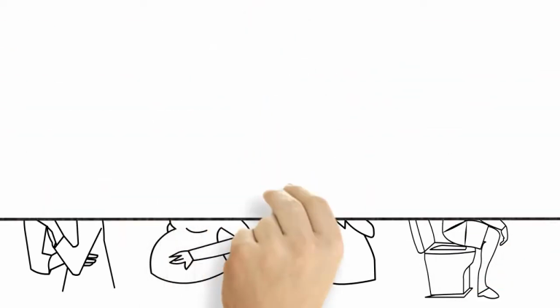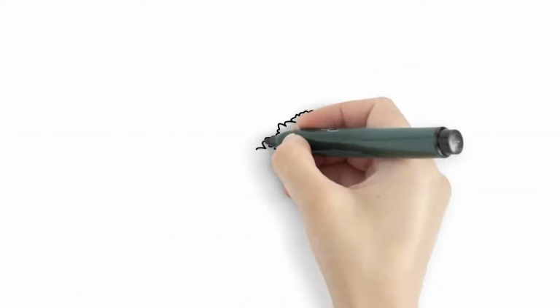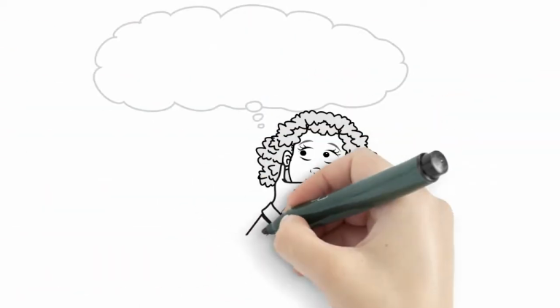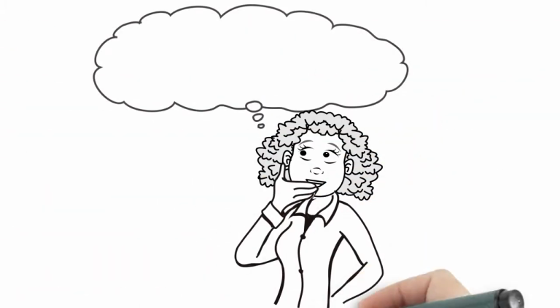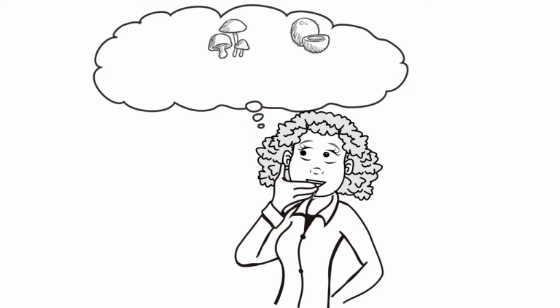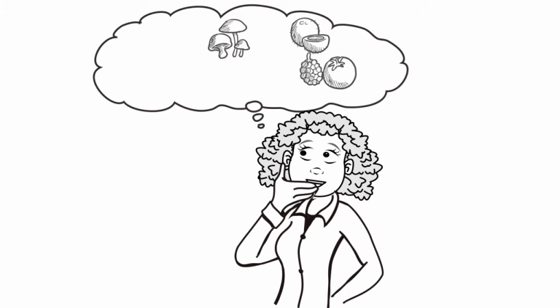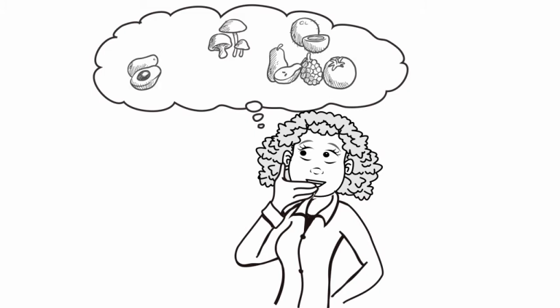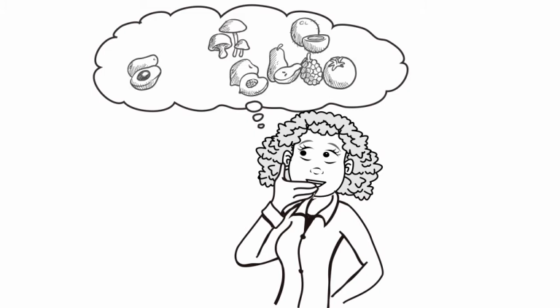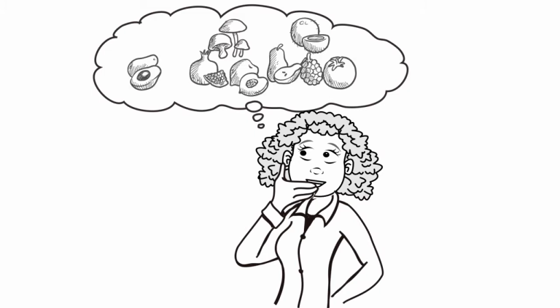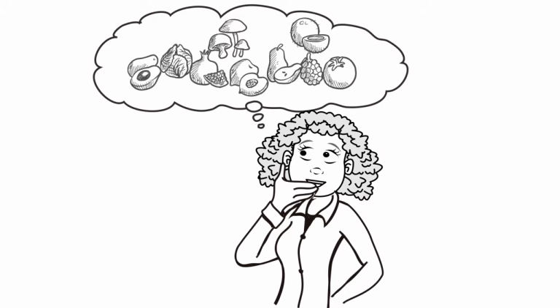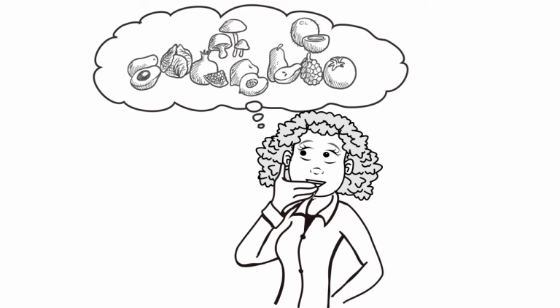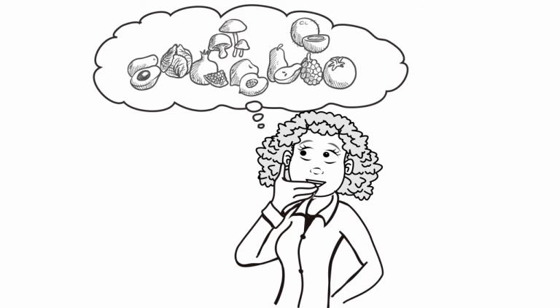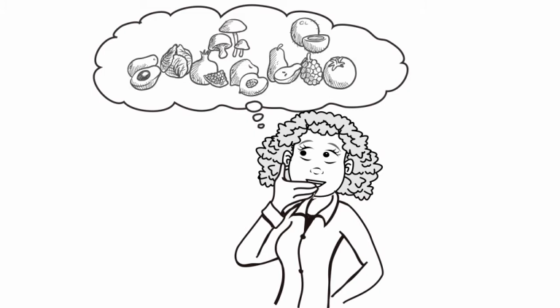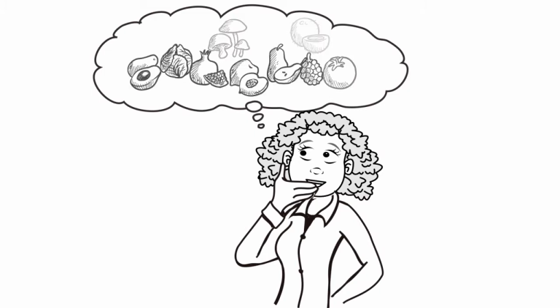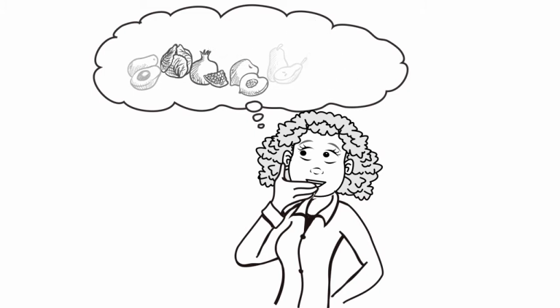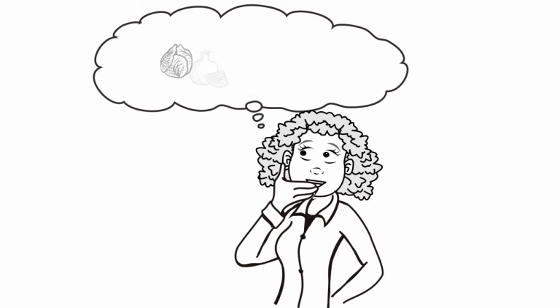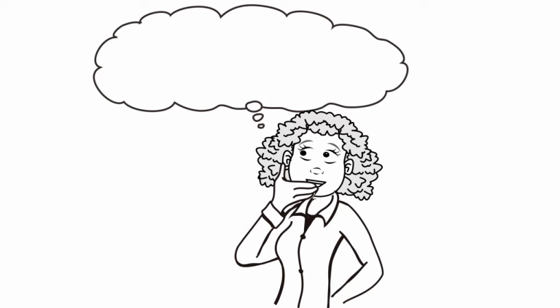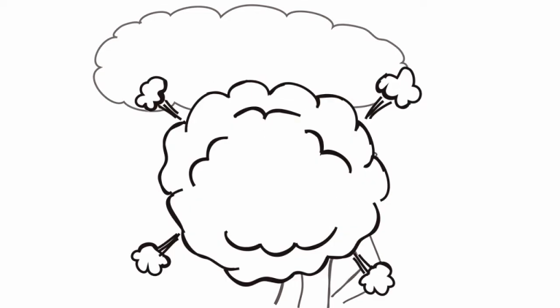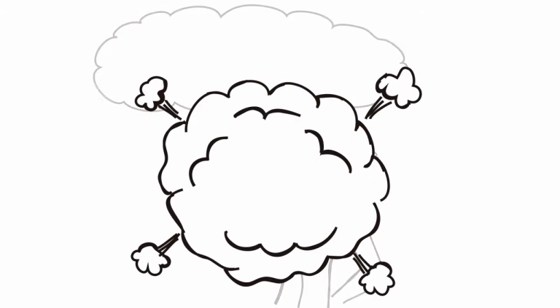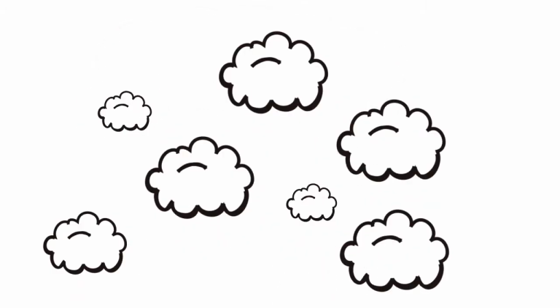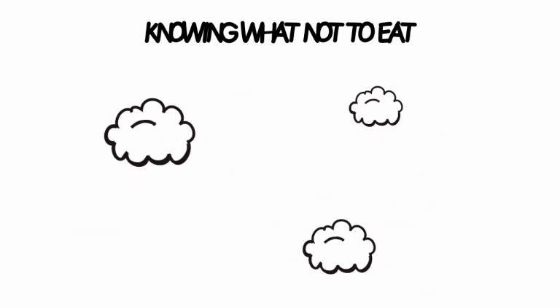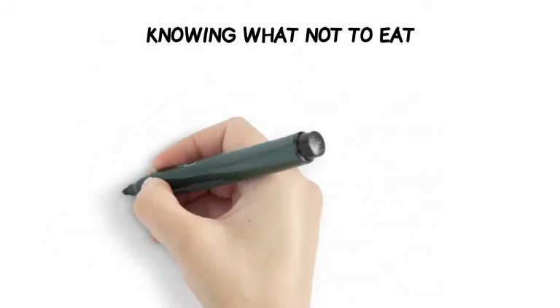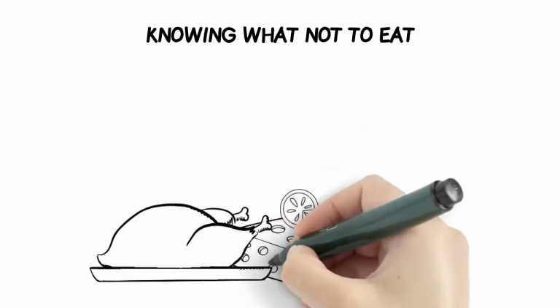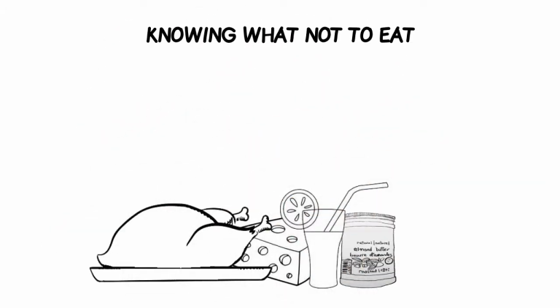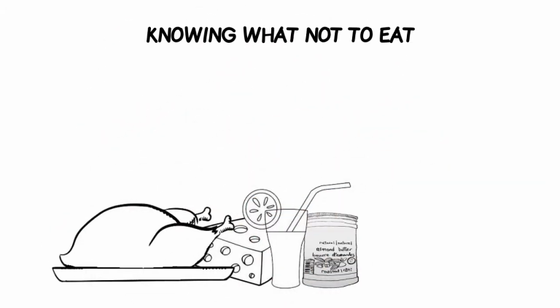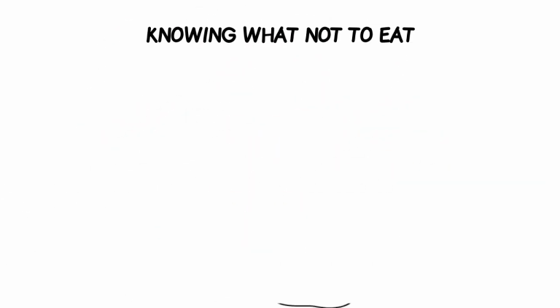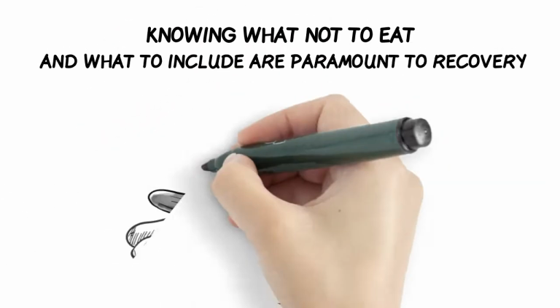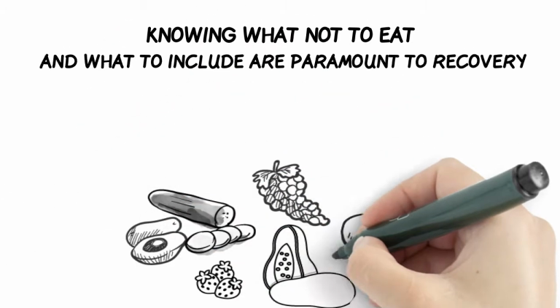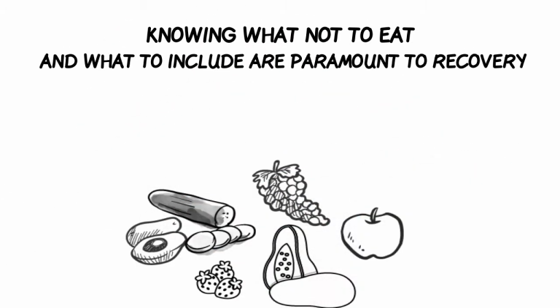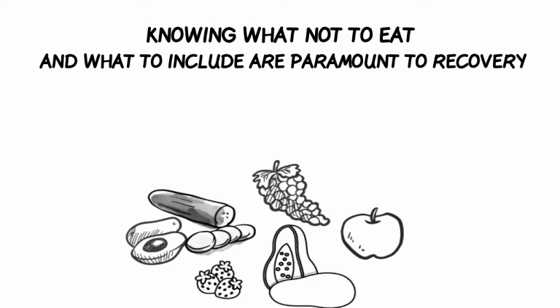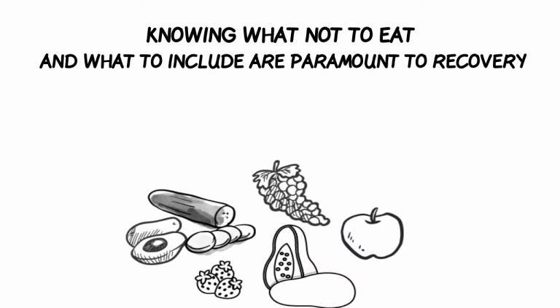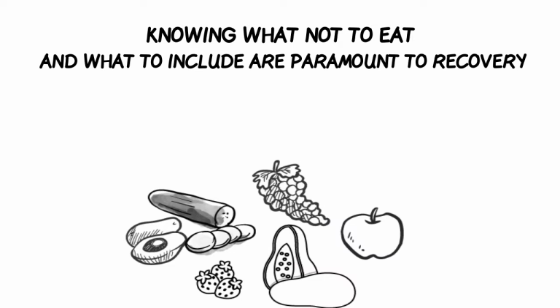If you are already eating a healthy diet, you may well wonder why you've developed gallbladder symptoms — but not all healthy foods are healthy for a struggling gallbladder. Knowing what not to eat and what to include are paramount to recovery.